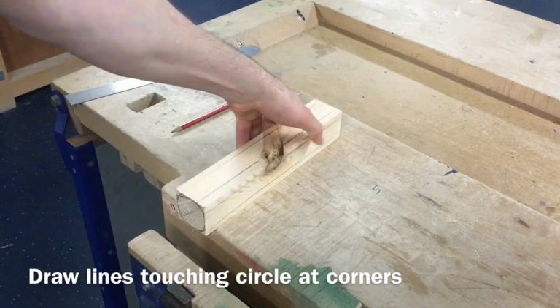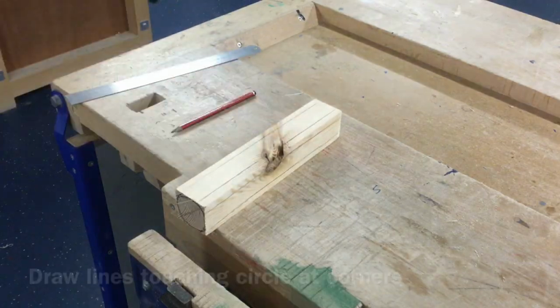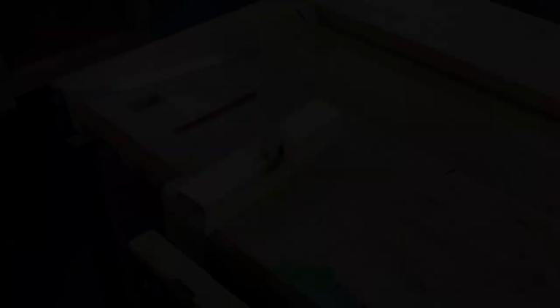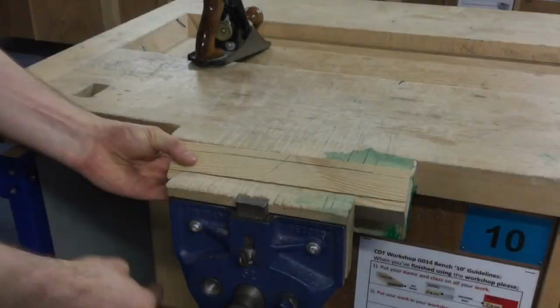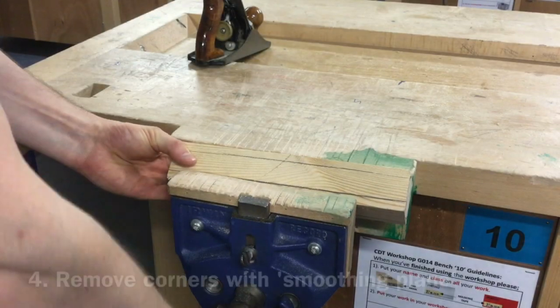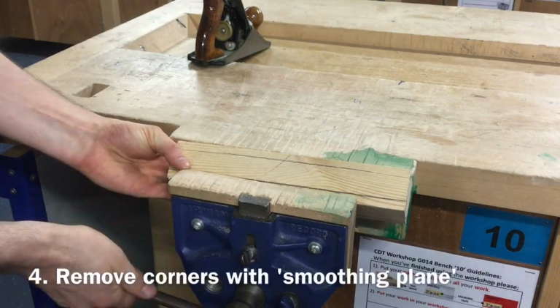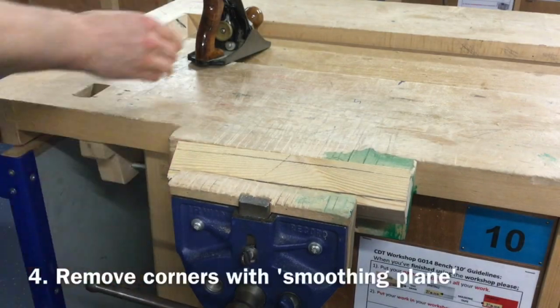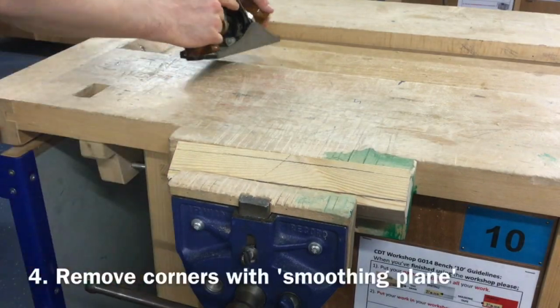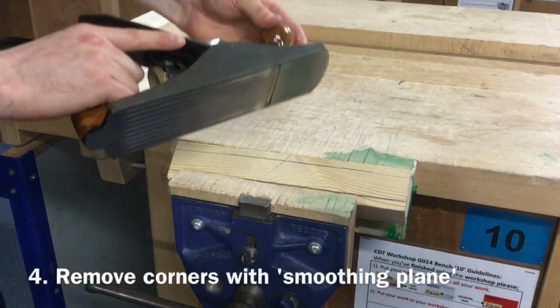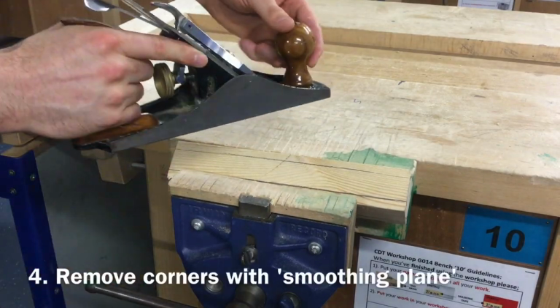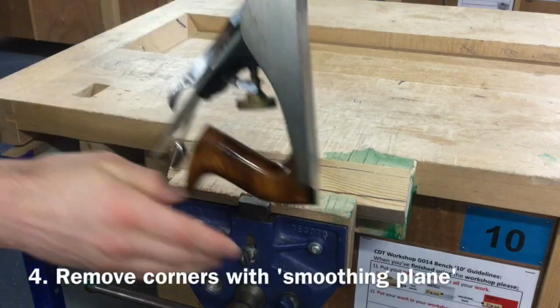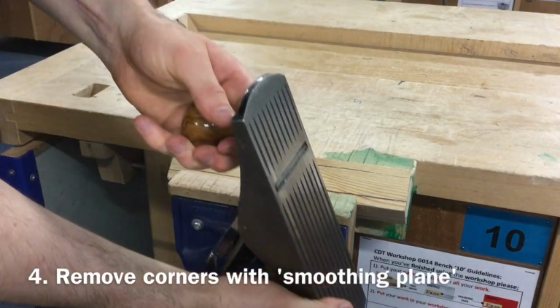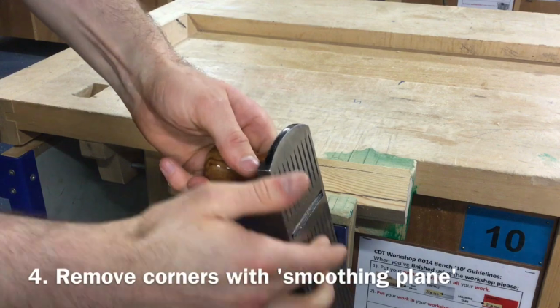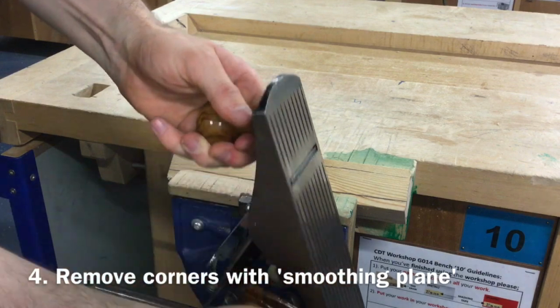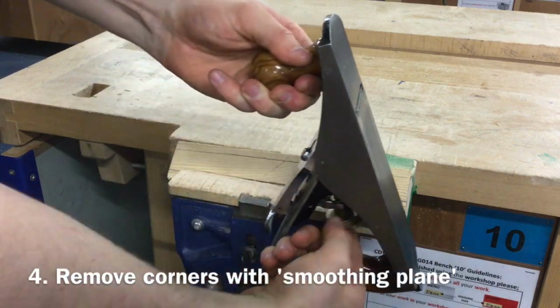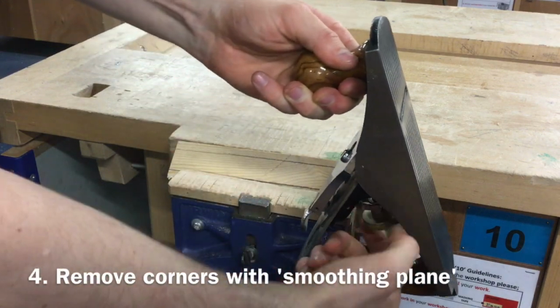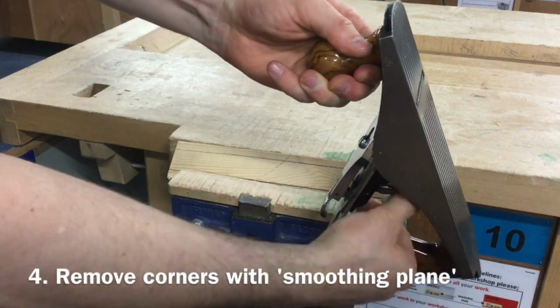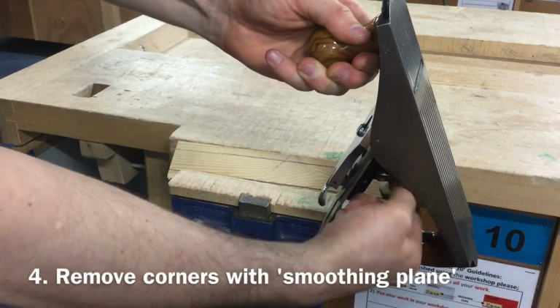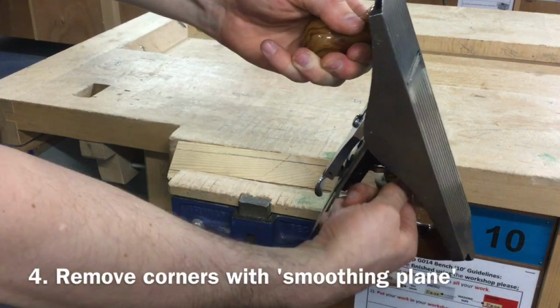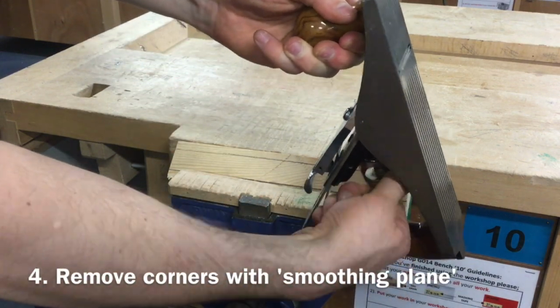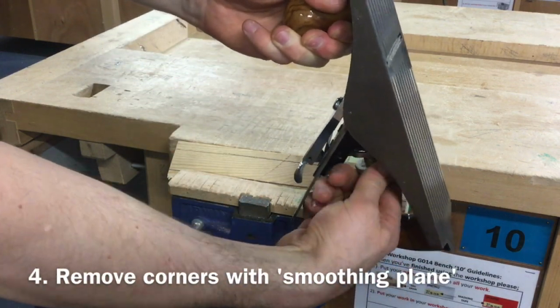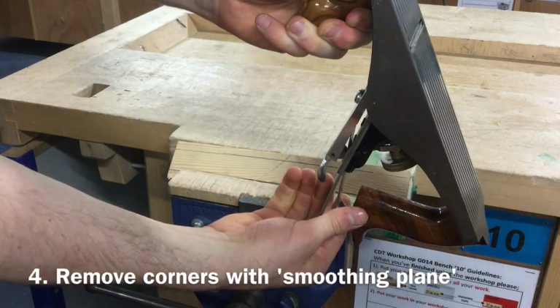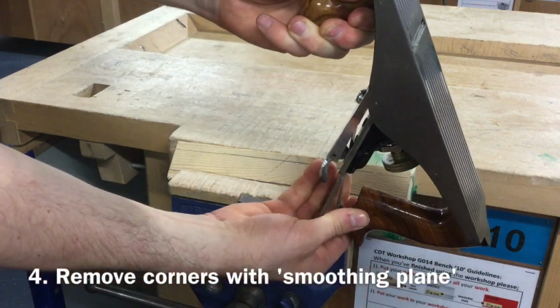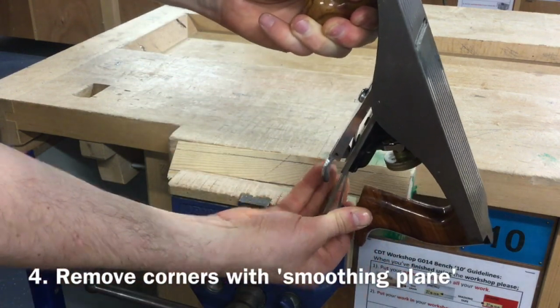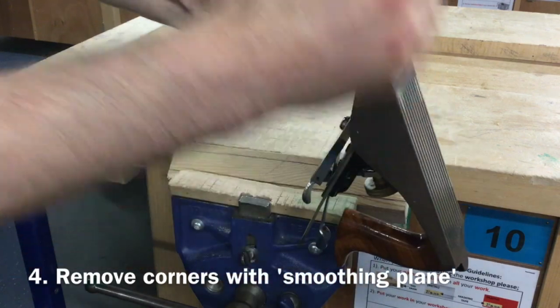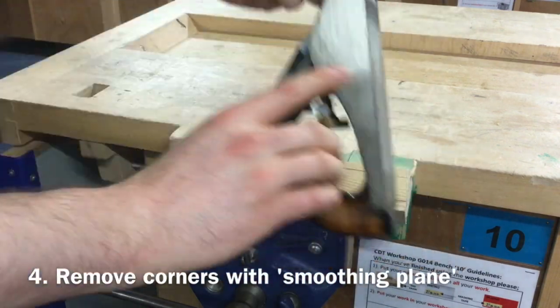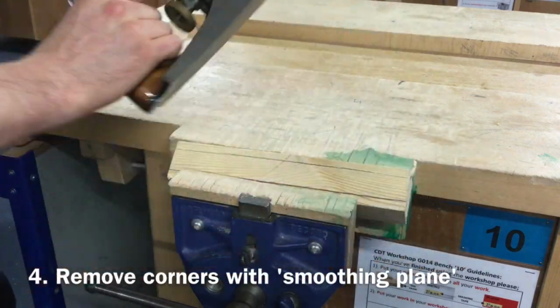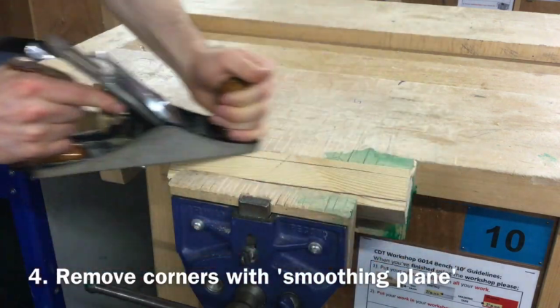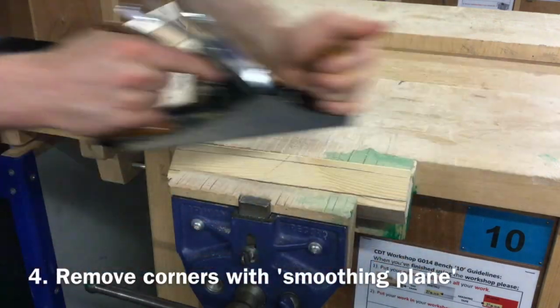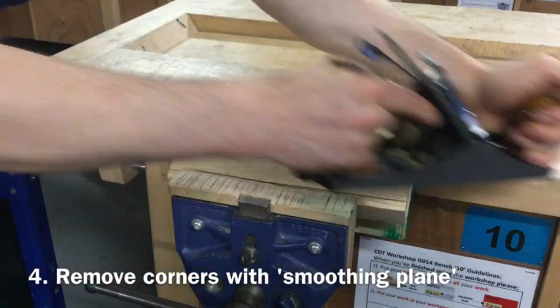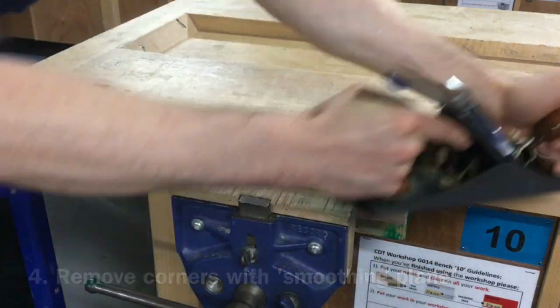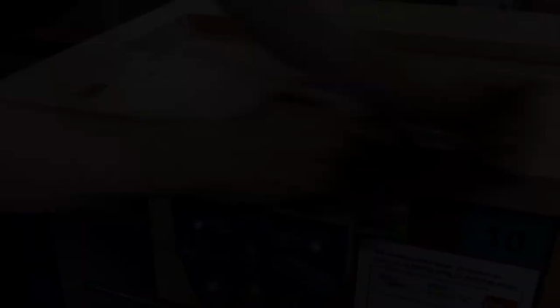It is now time to remove the material on the corners of the blank. Place the material into a bench vise and use a smoothing plane to plane in the direction of the grain and remove these corners down to the lines.